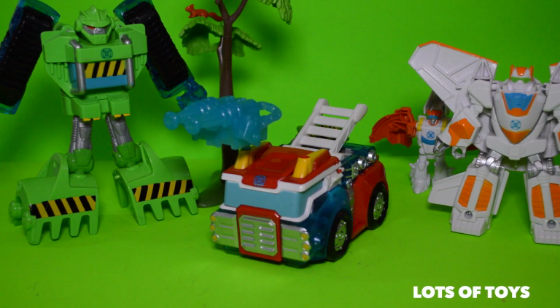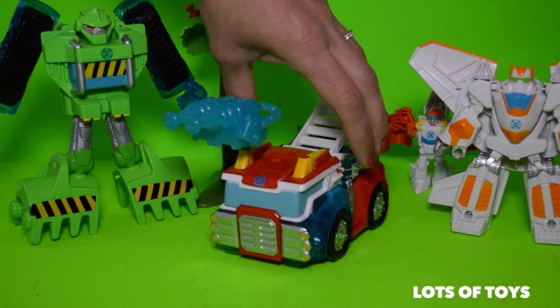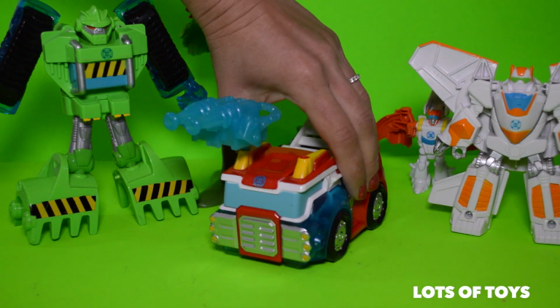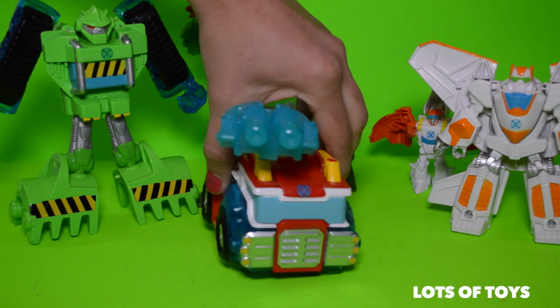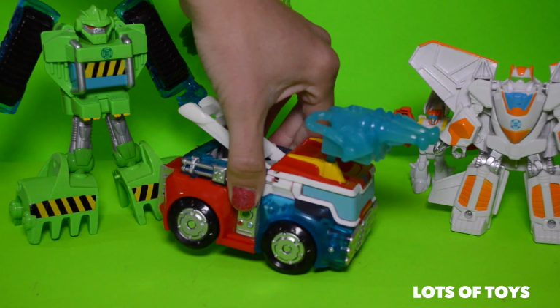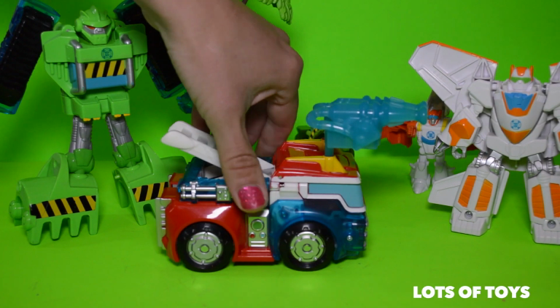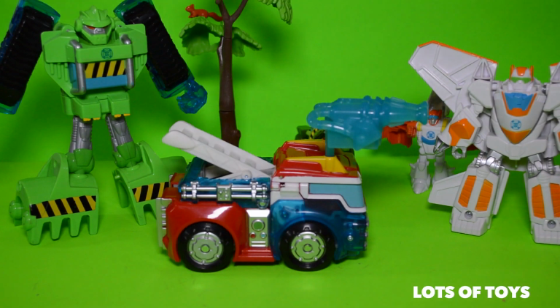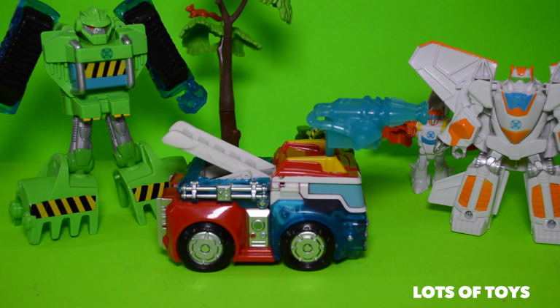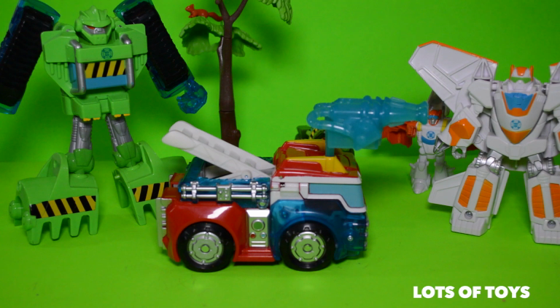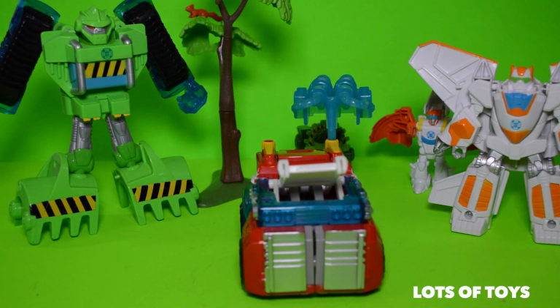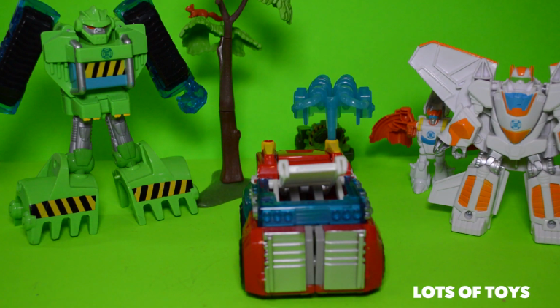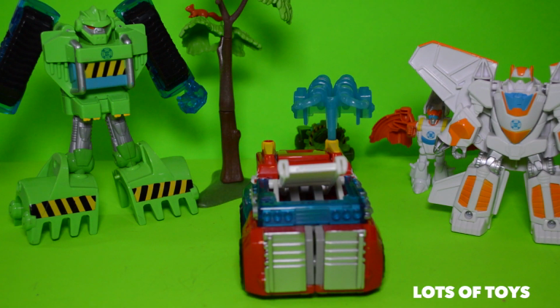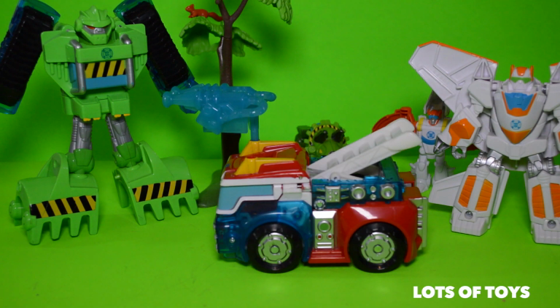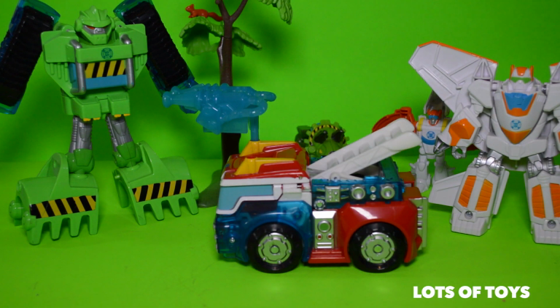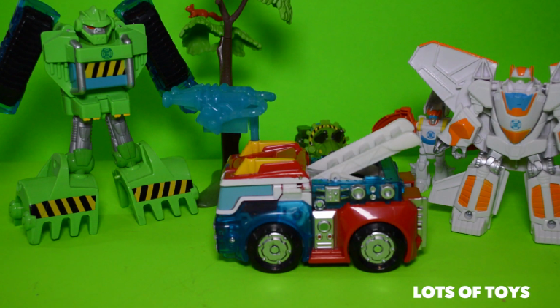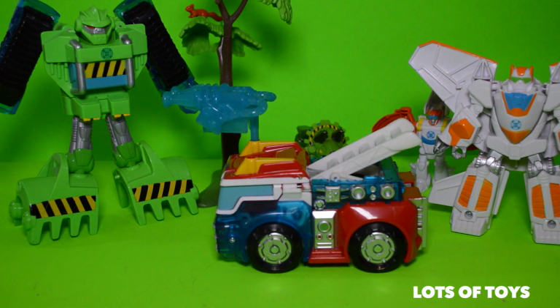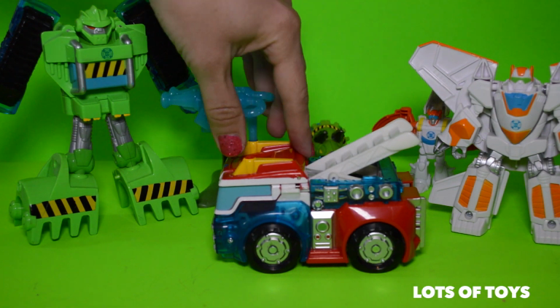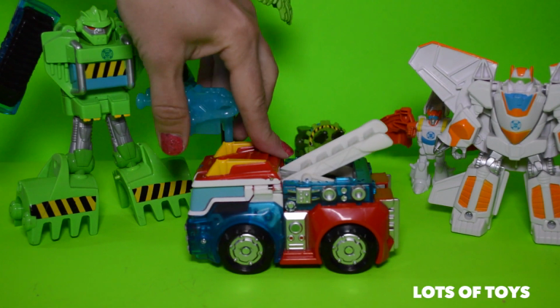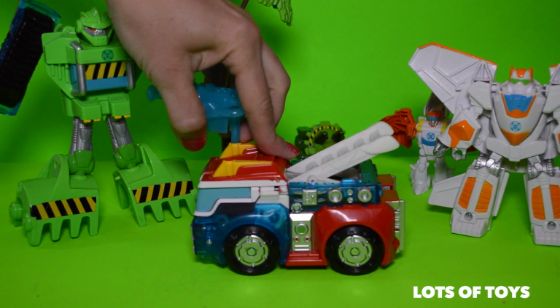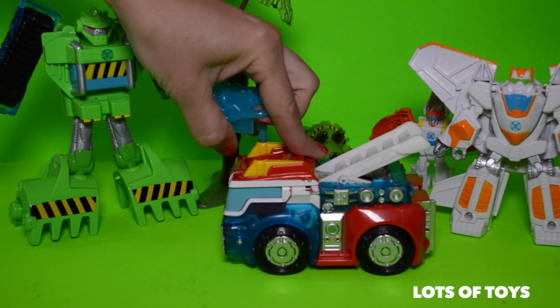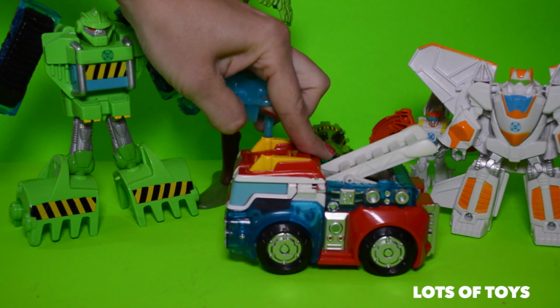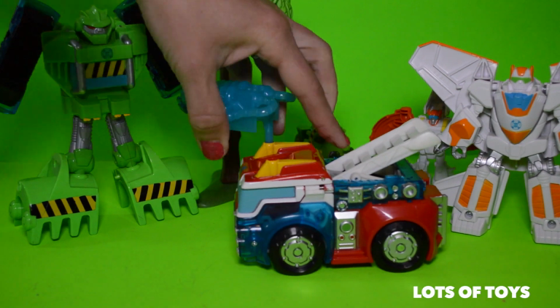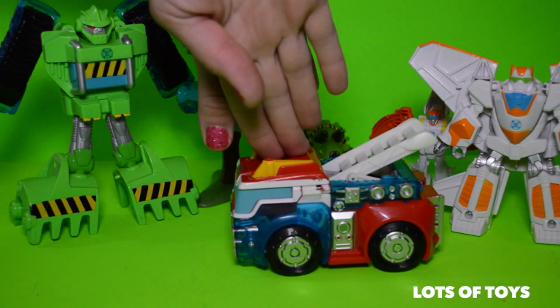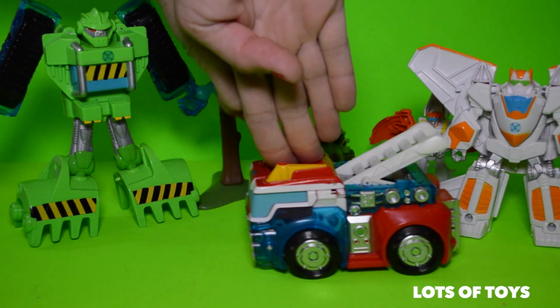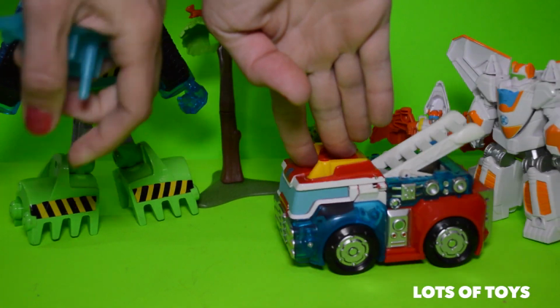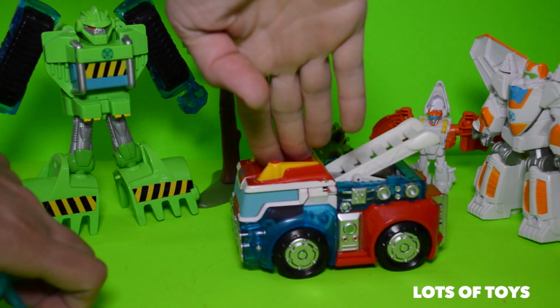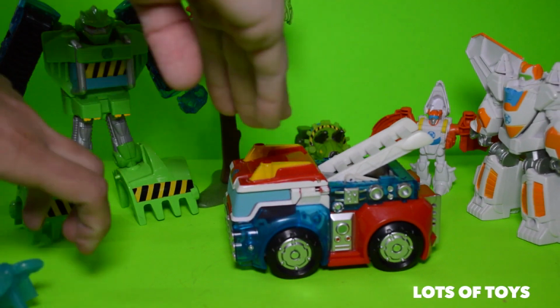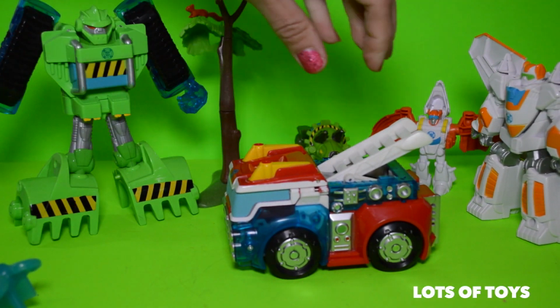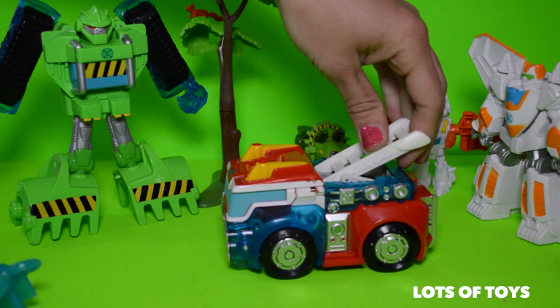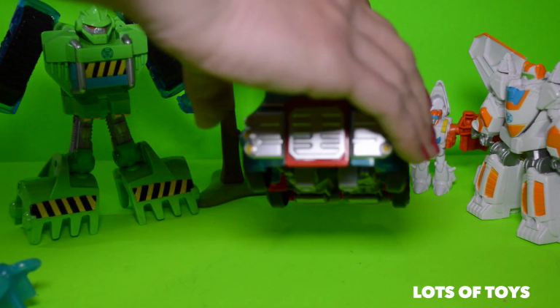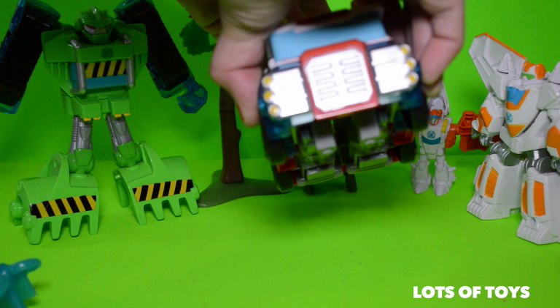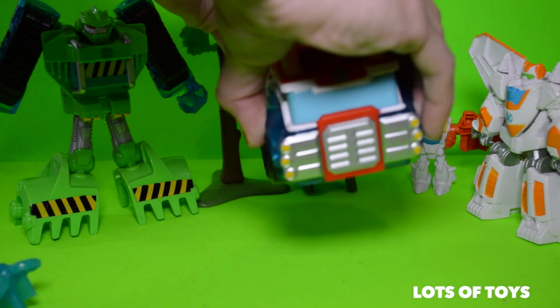And he's ready to roll. Let's see him from all angles. To transform, remove the Energon and hold the ladder.